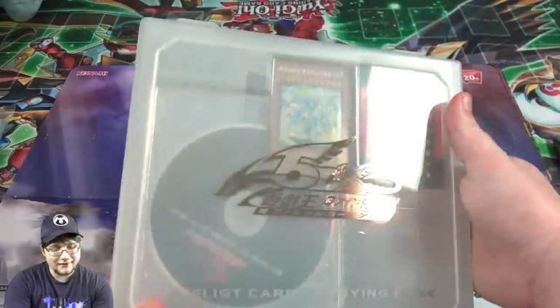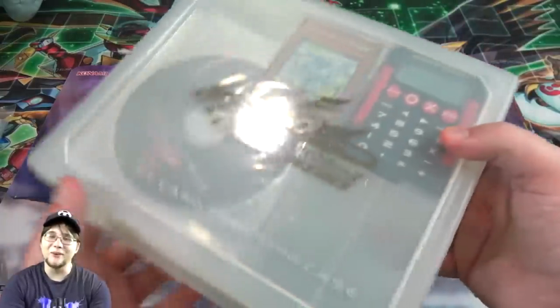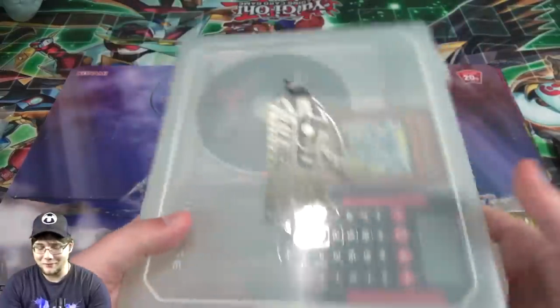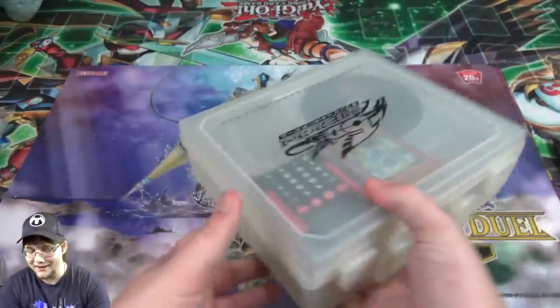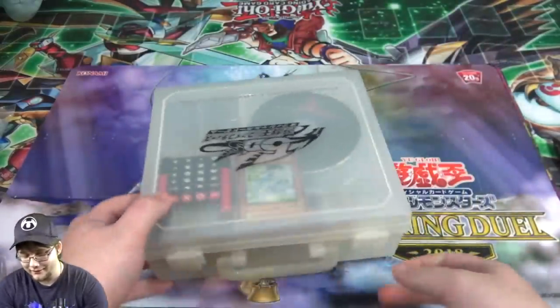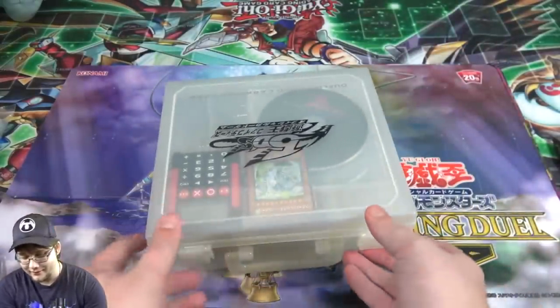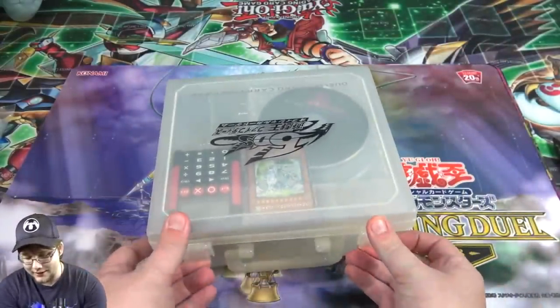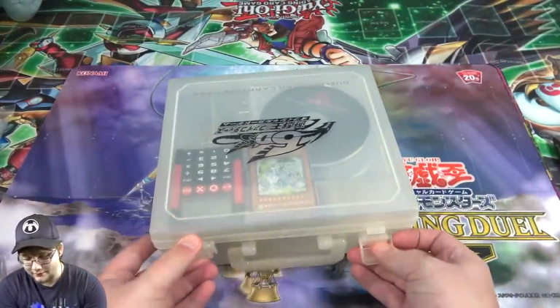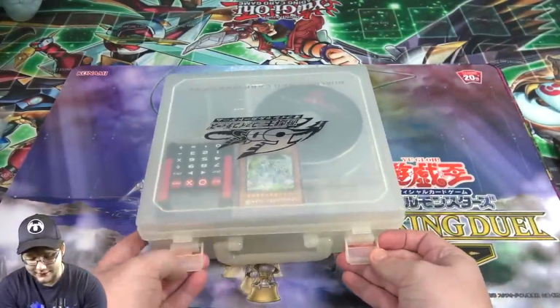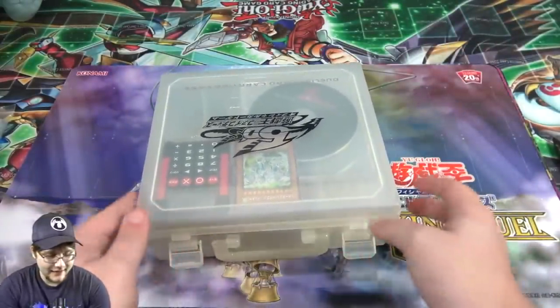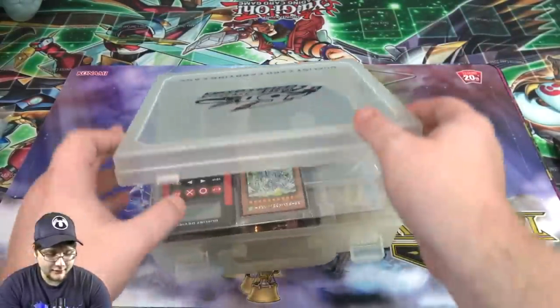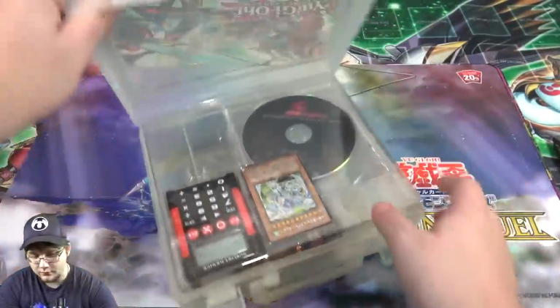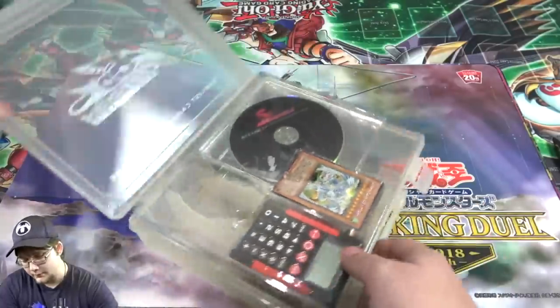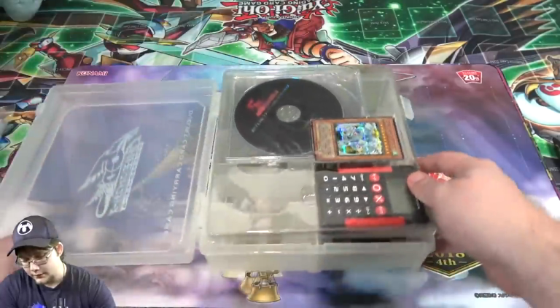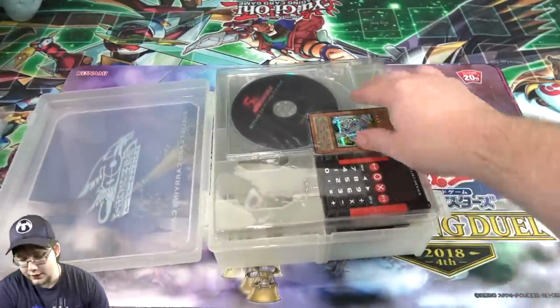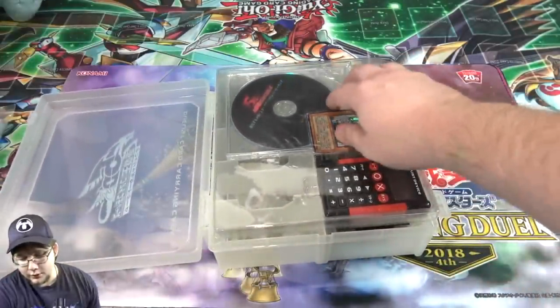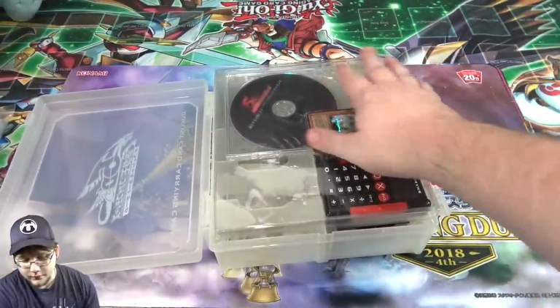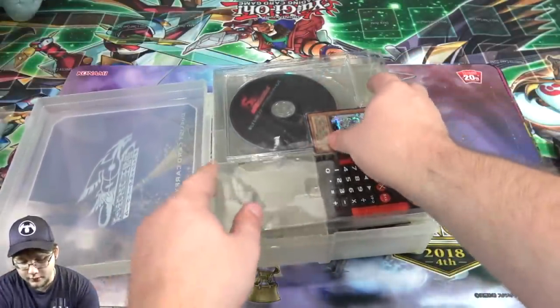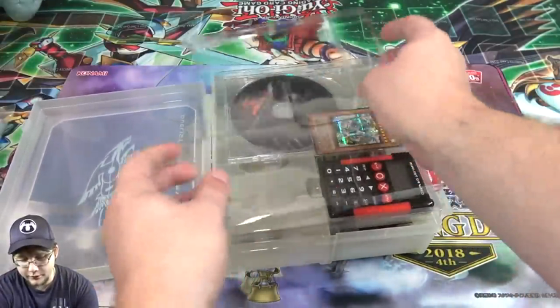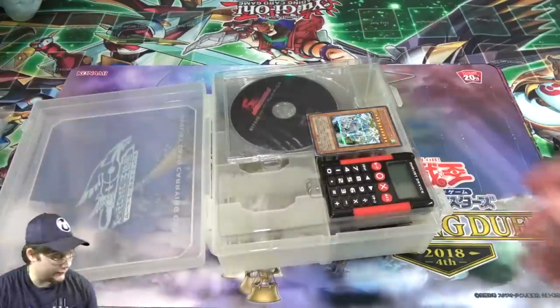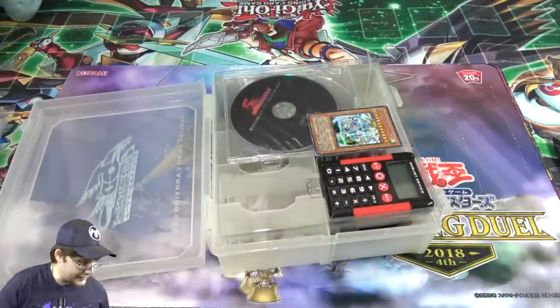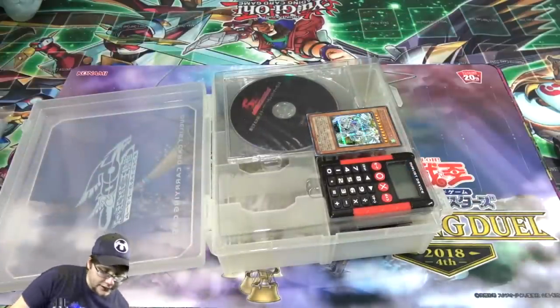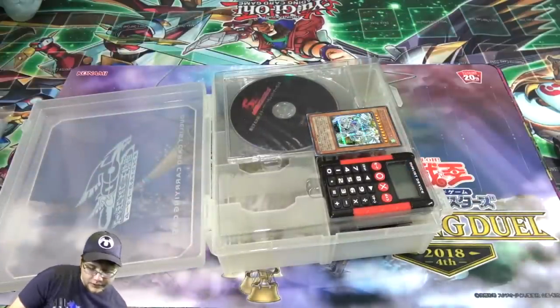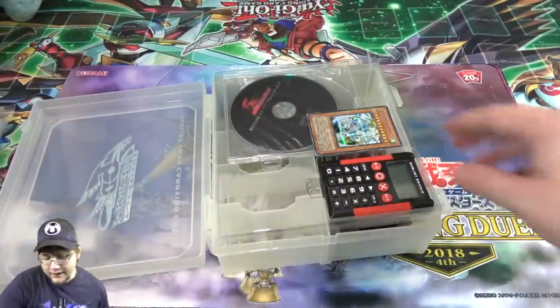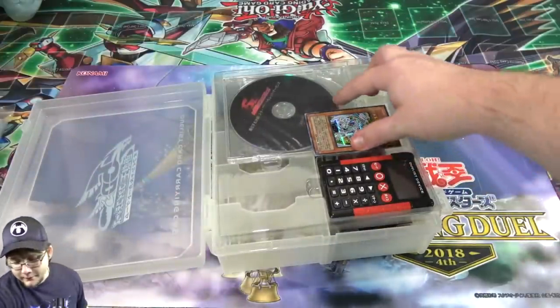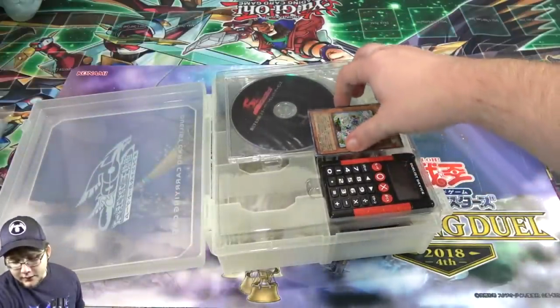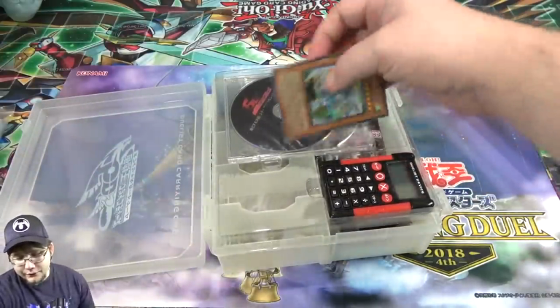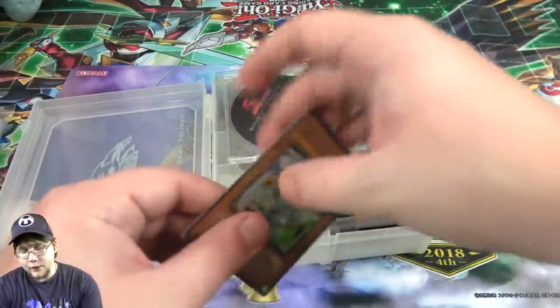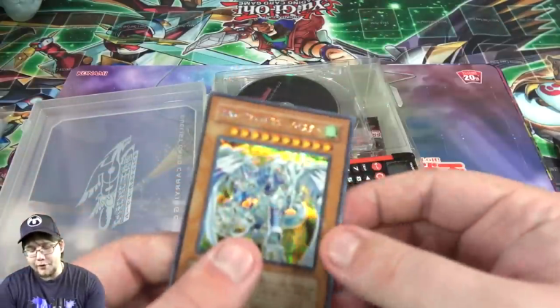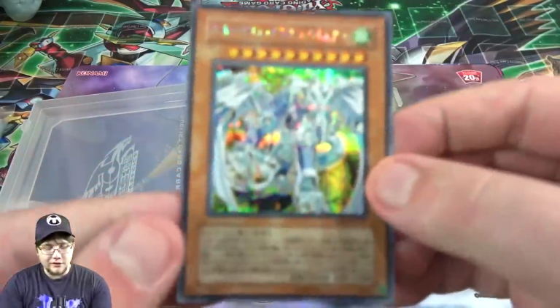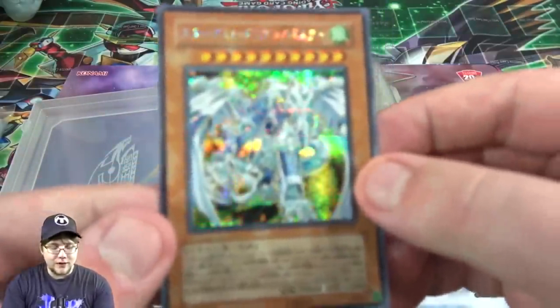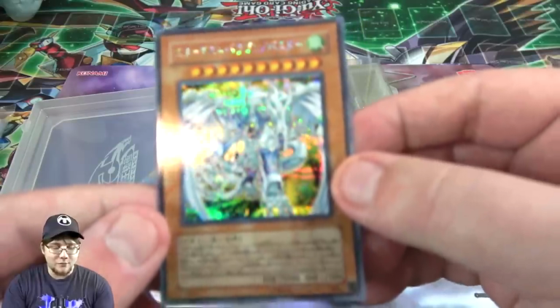I think that's kind of cool. It's got these little latch things. There's a piece of plastic — go ahead and get rid of that. And first off, we have our promo card, which is Stardust Dragon Assault Mode.